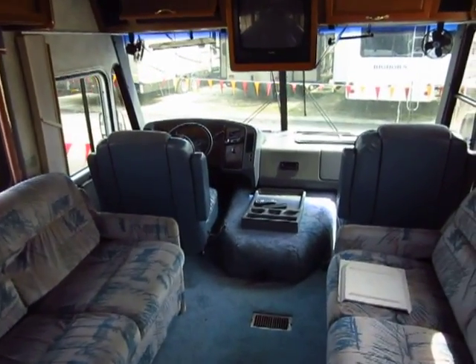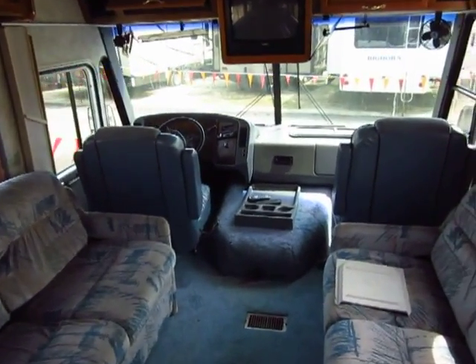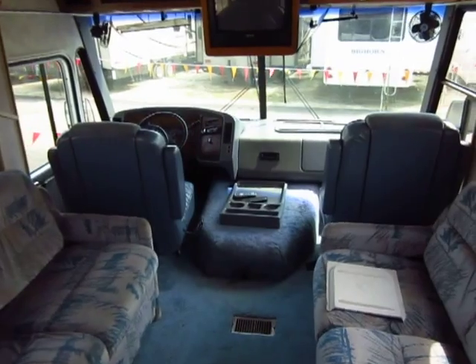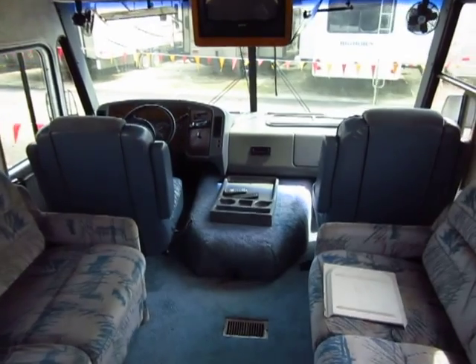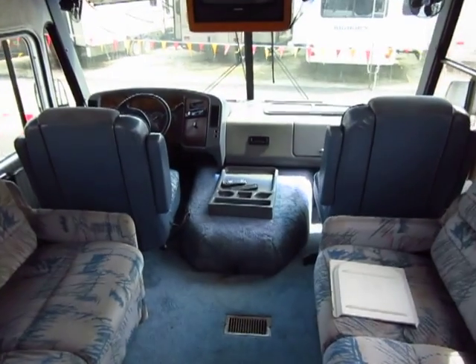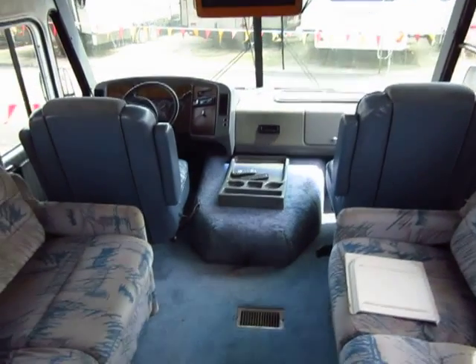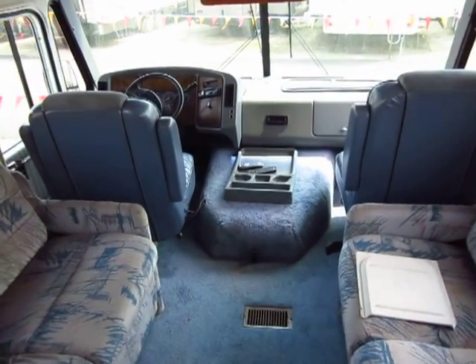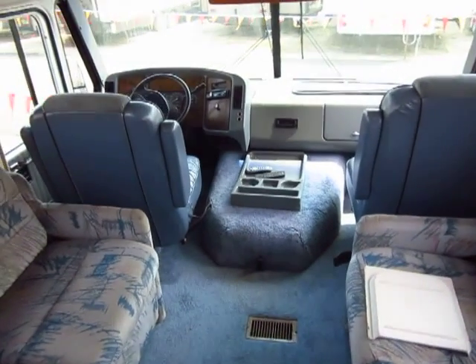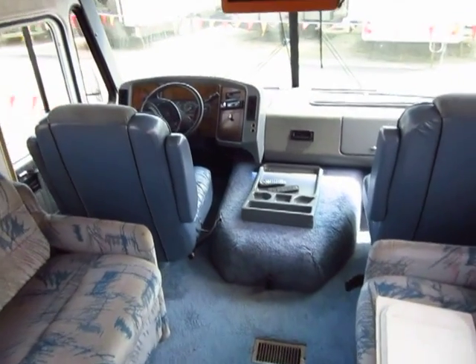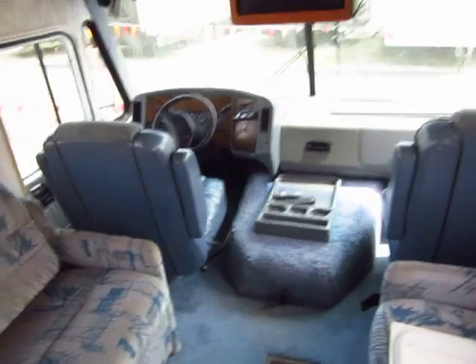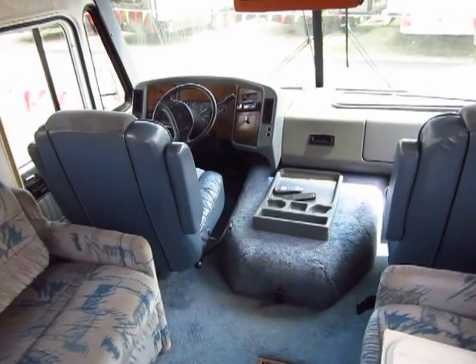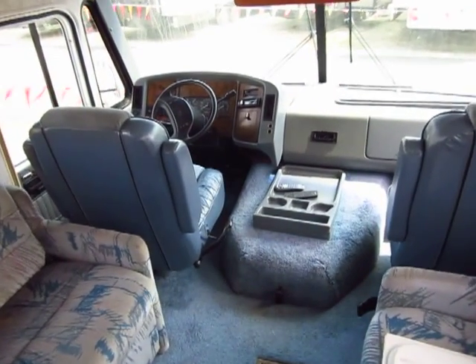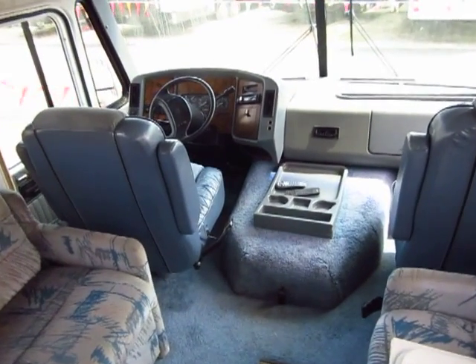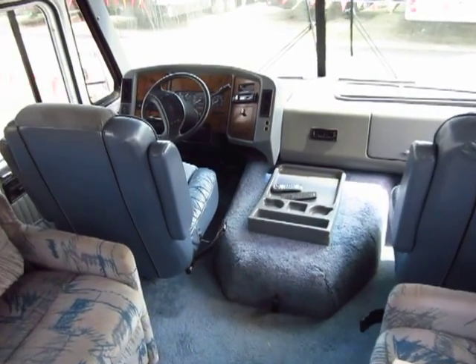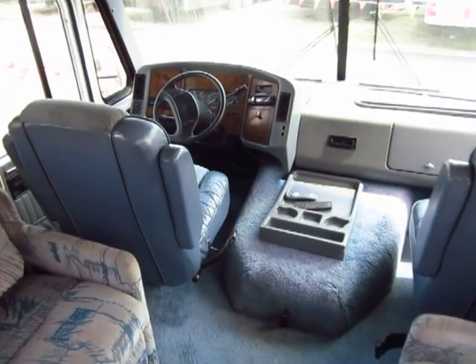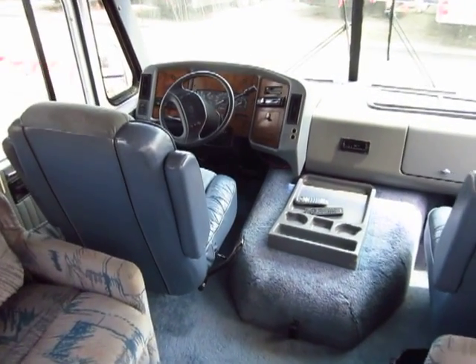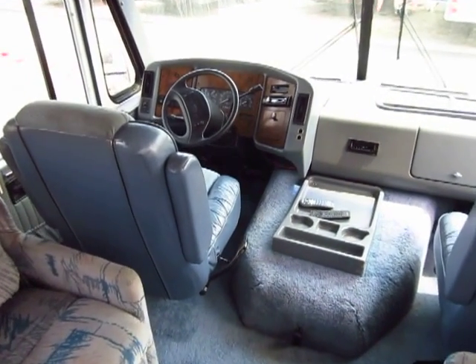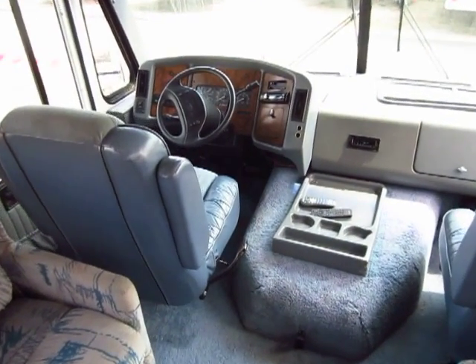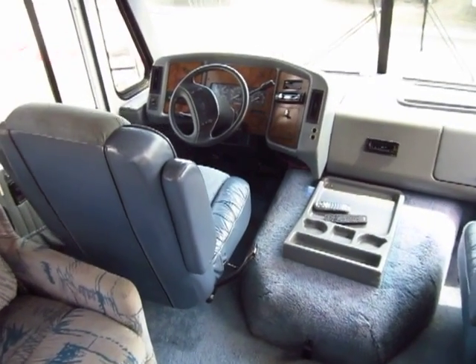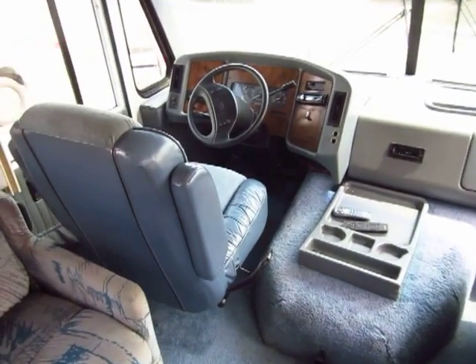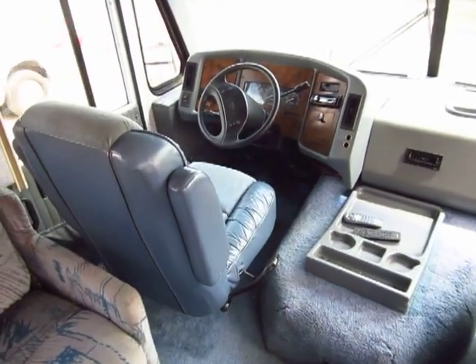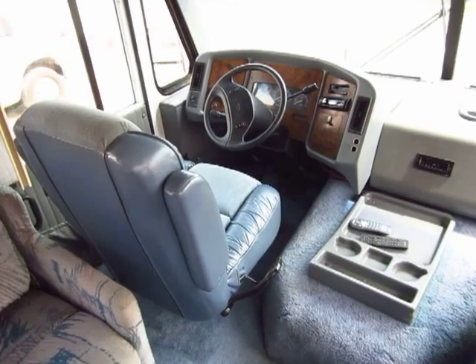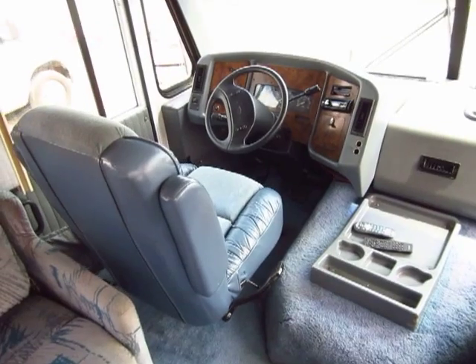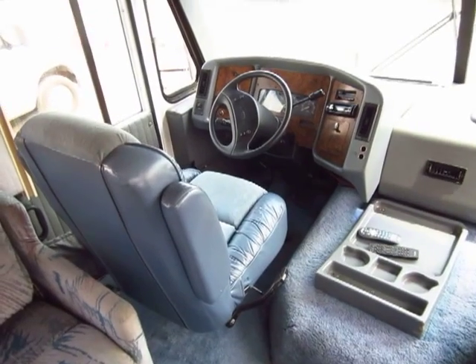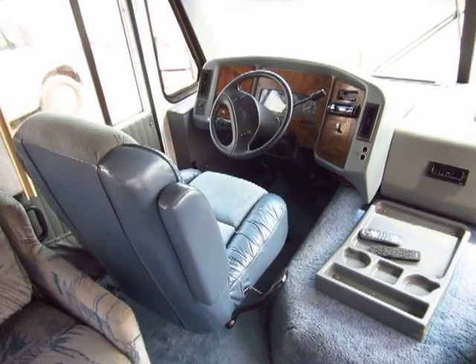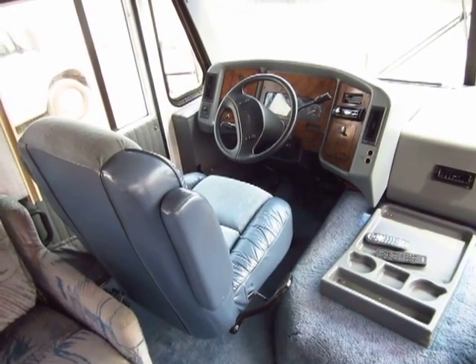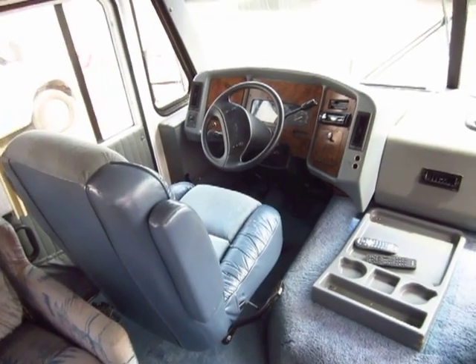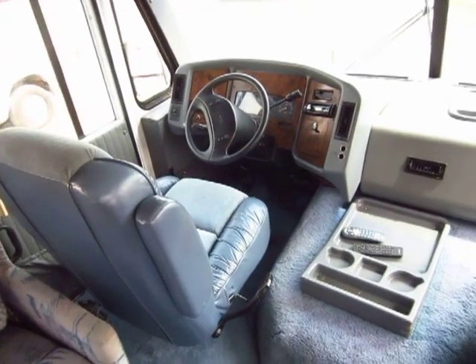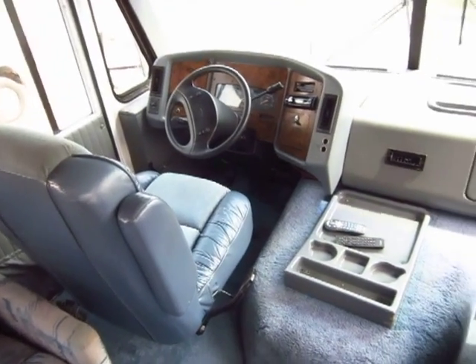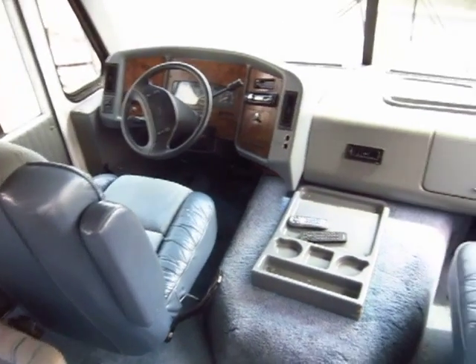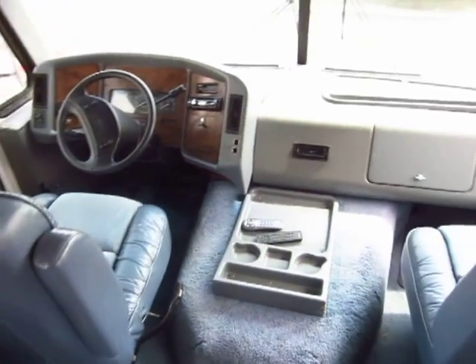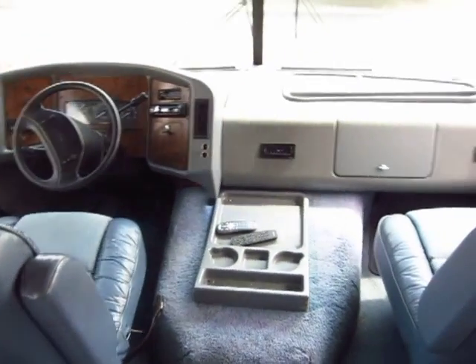Something I noticed on this one is that the folks have added a second air conditioner to the bedroom. That's something you didn't typically find on older models like this.